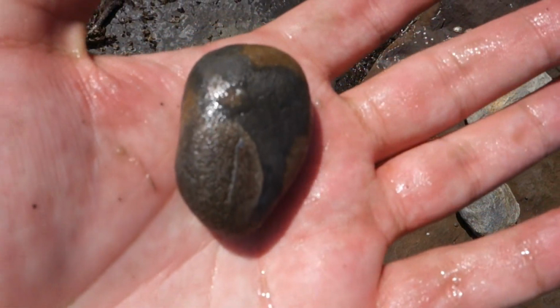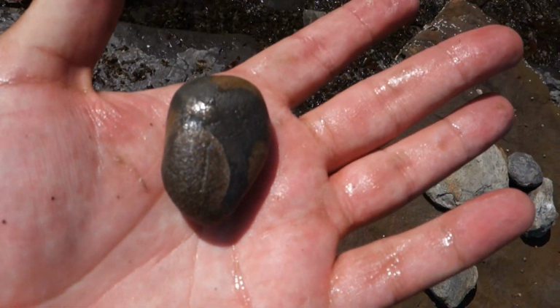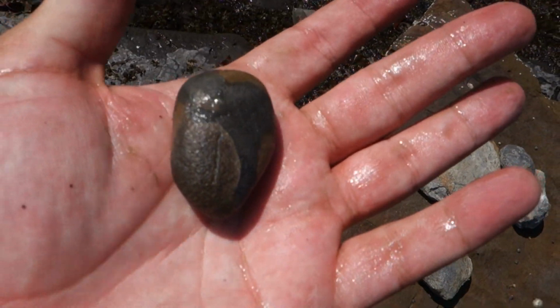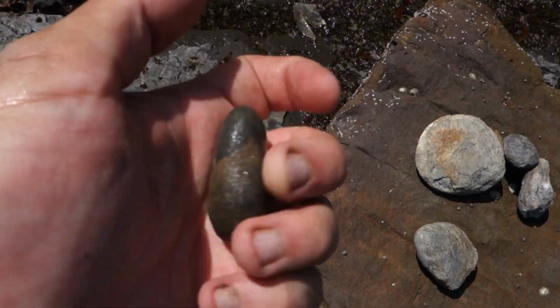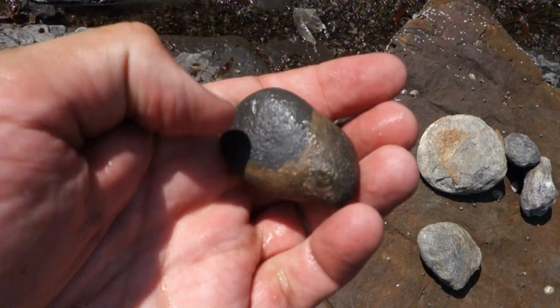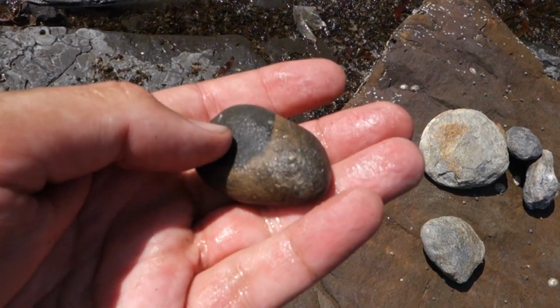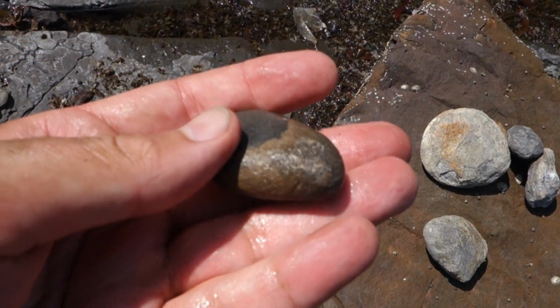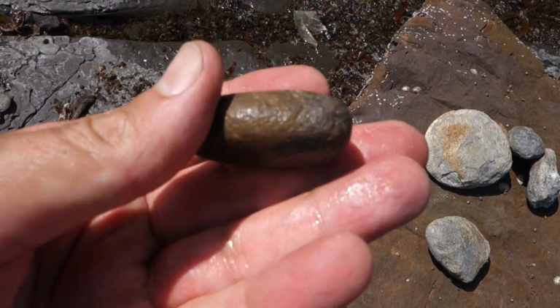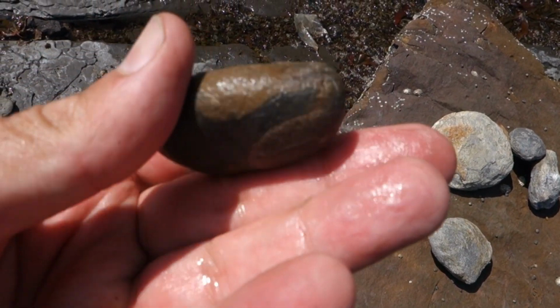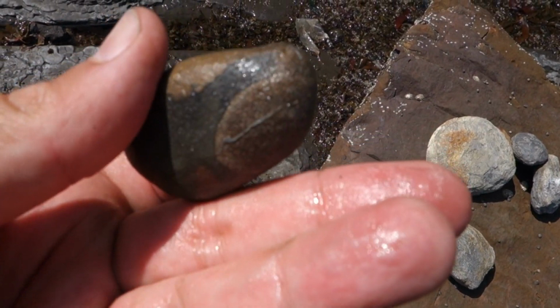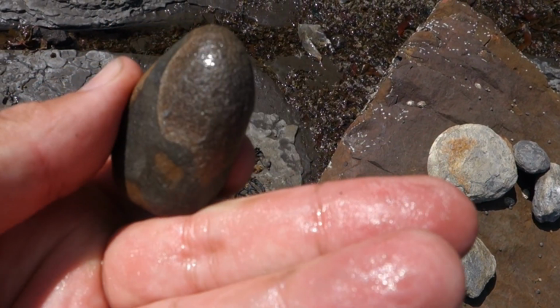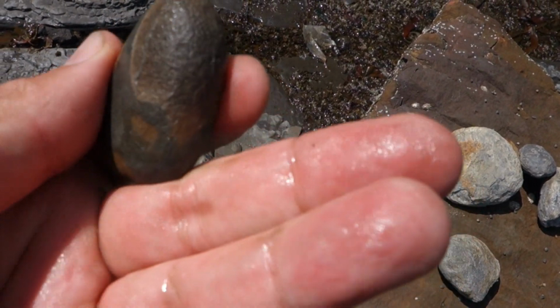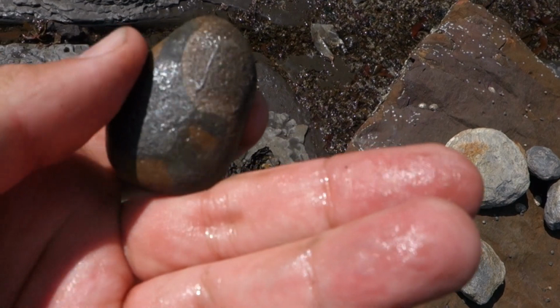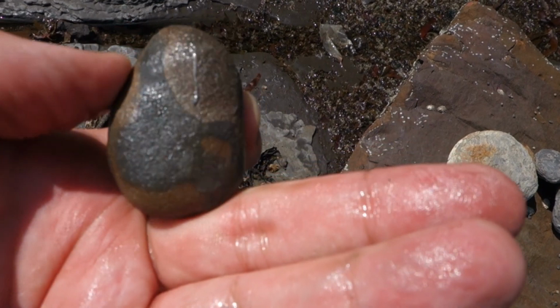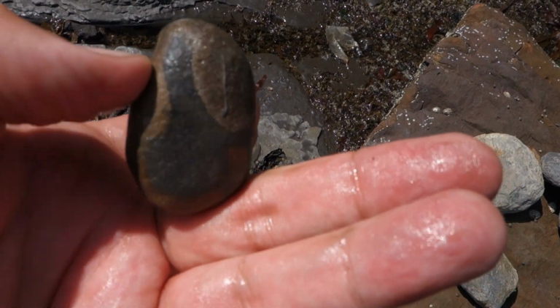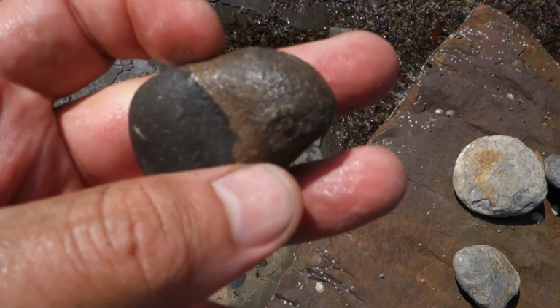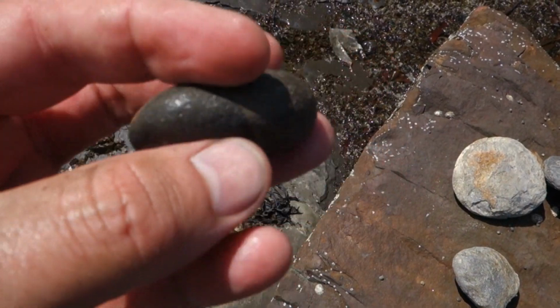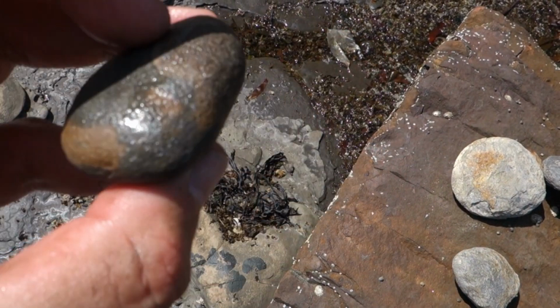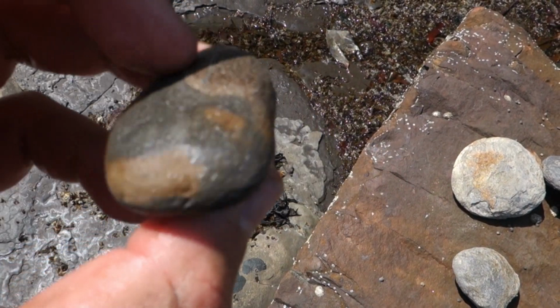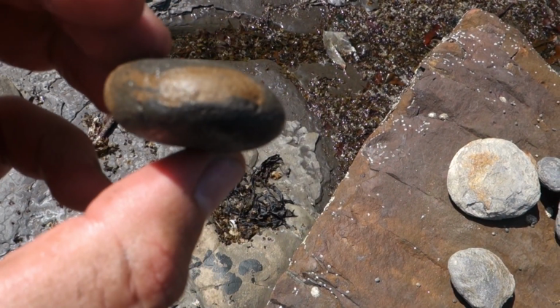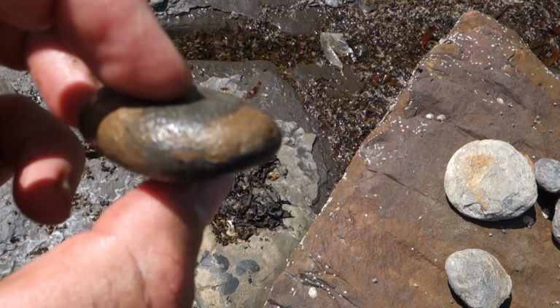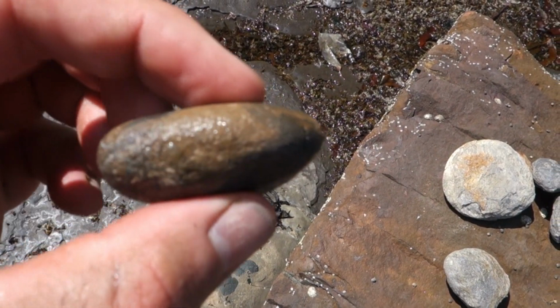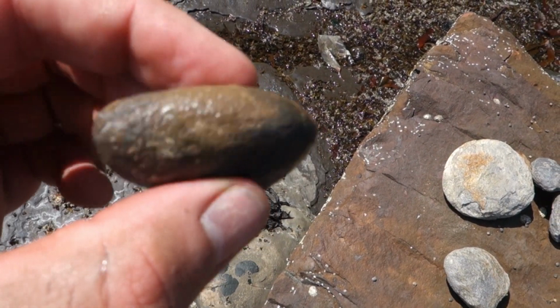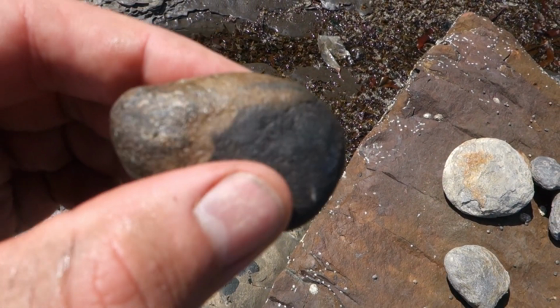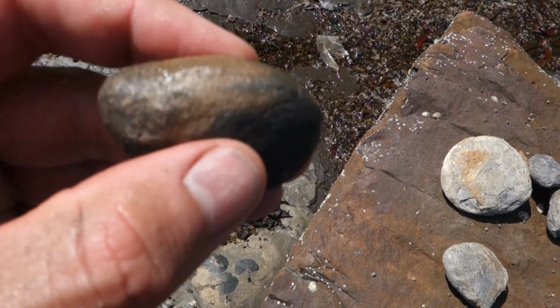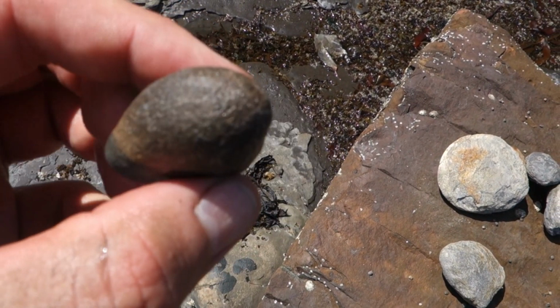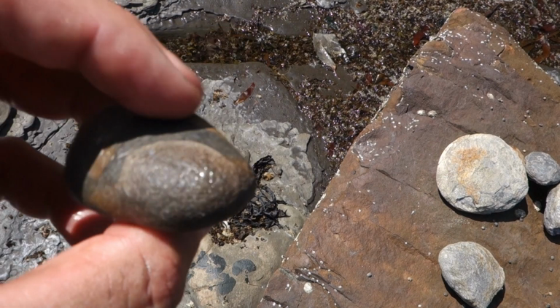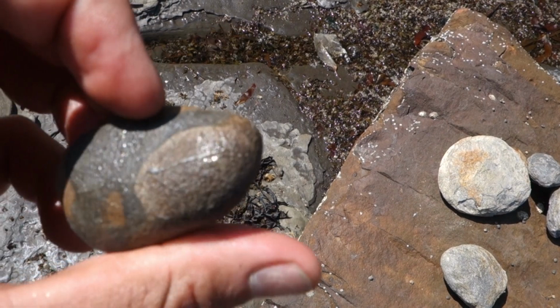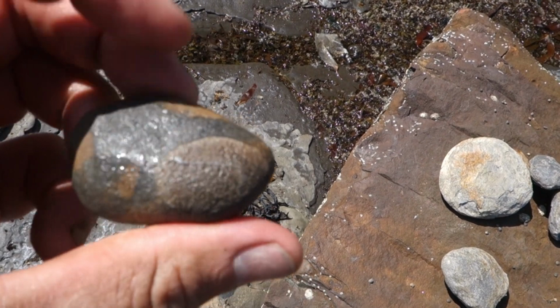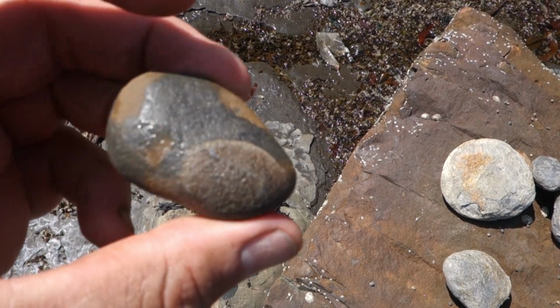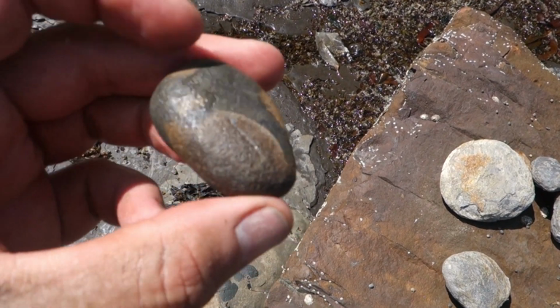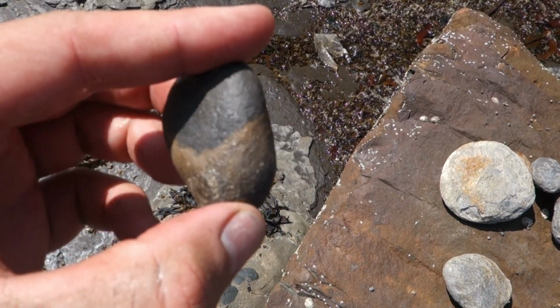Picked up this really scrappy bit of what I think is bone. It has the right texture, it has the right colour — it's just very scrappy if it is. I couldn't even tell you what it might be from.